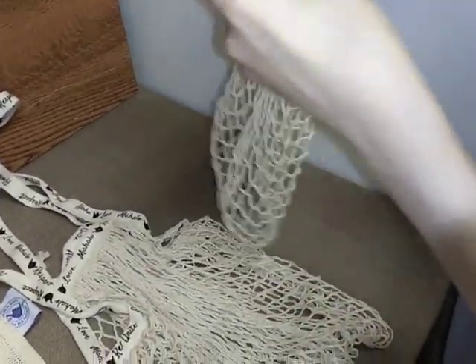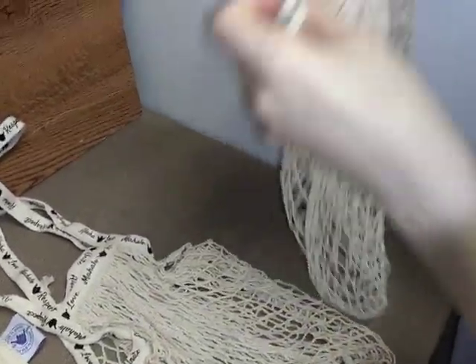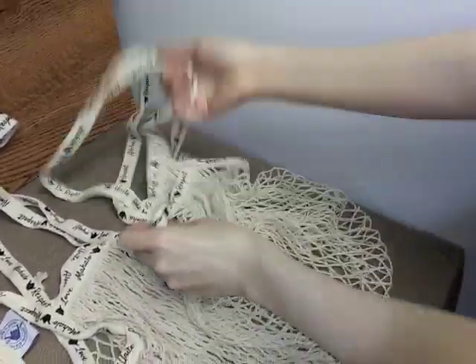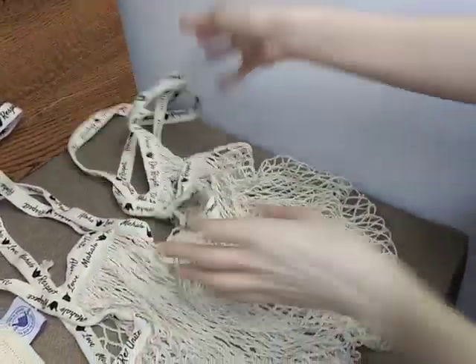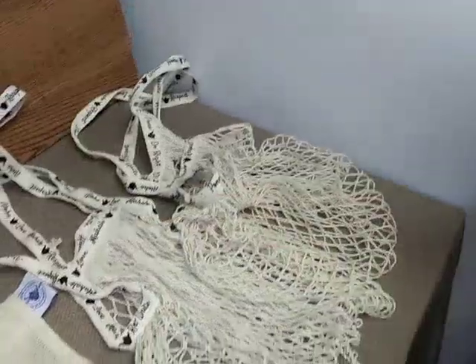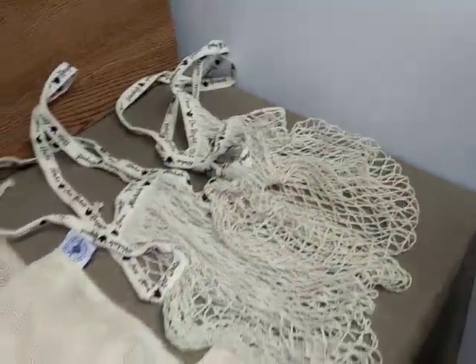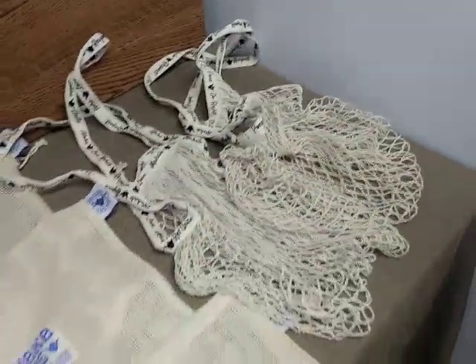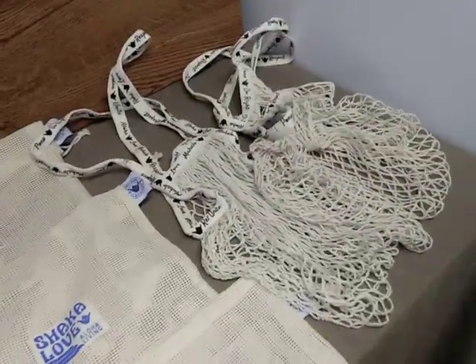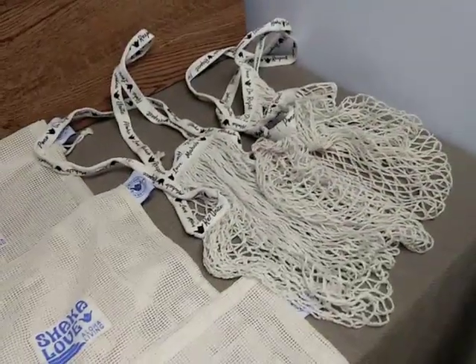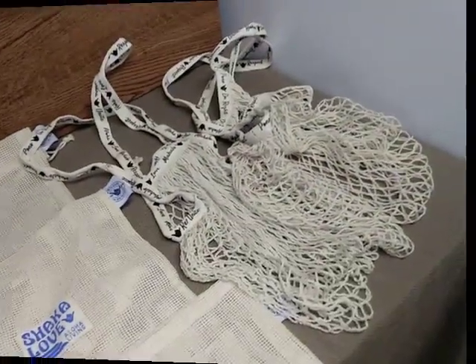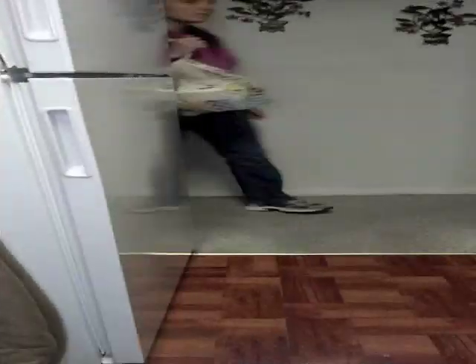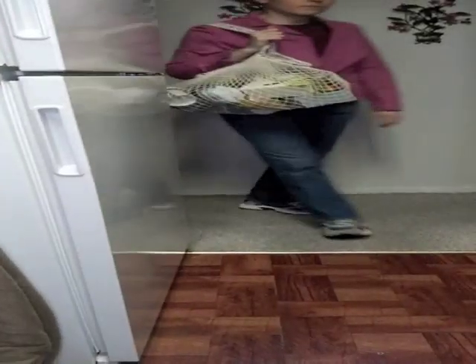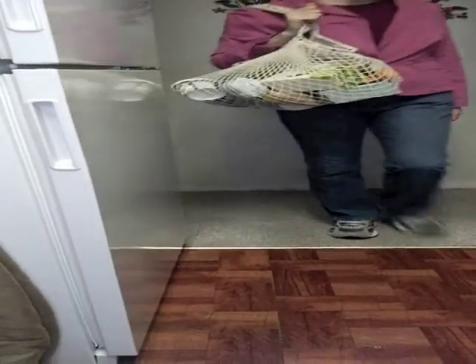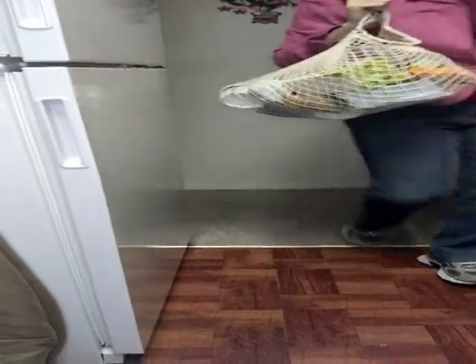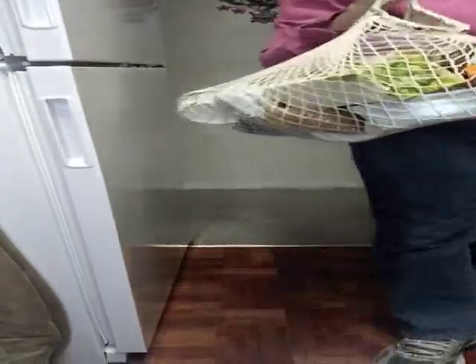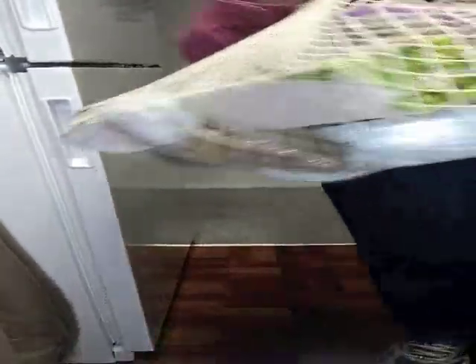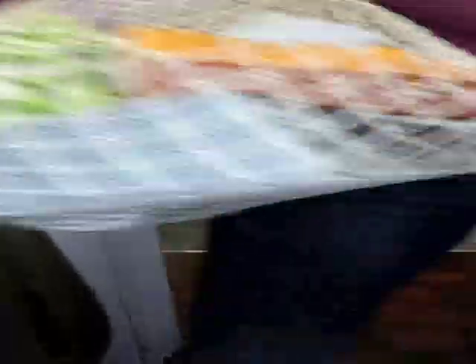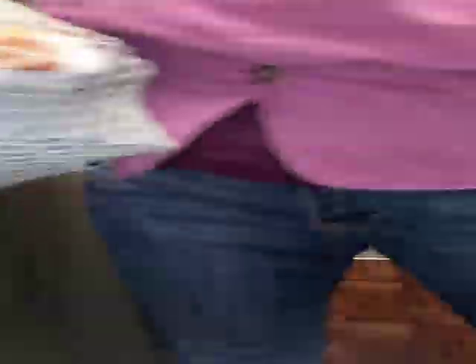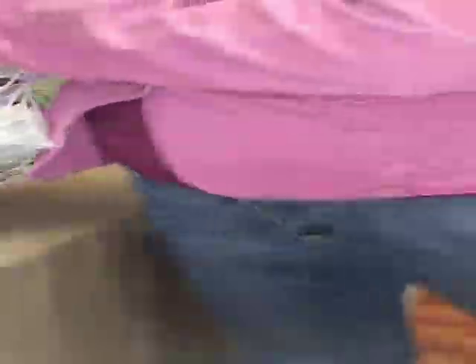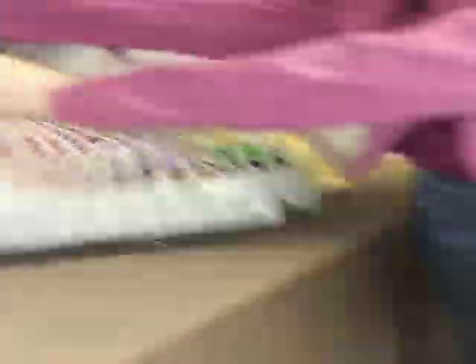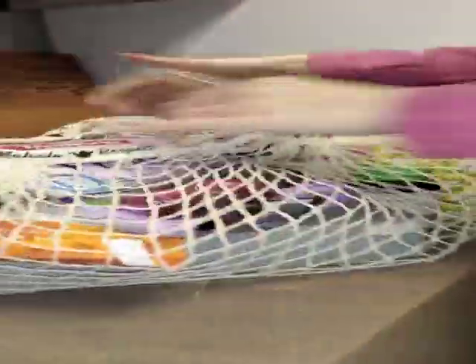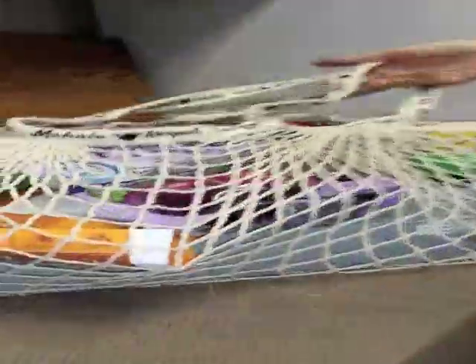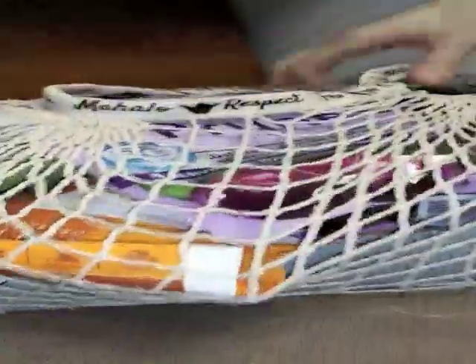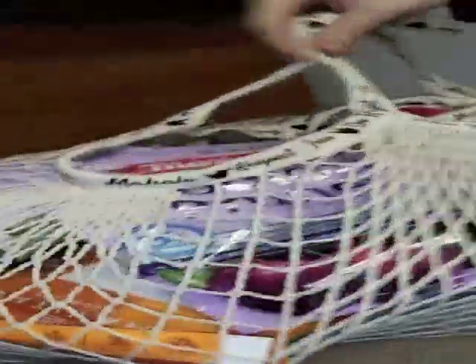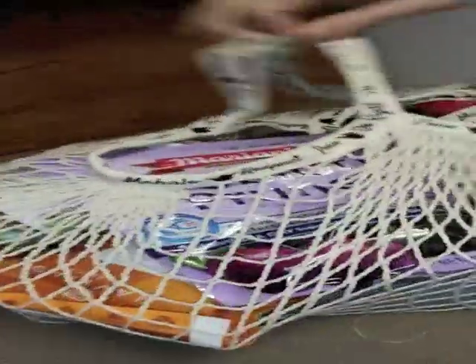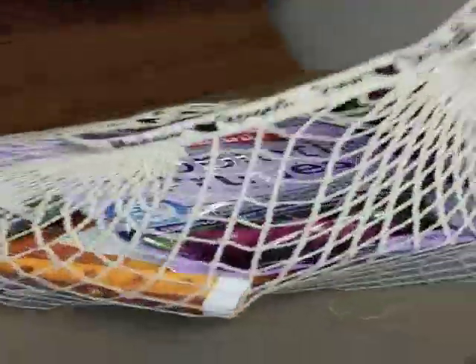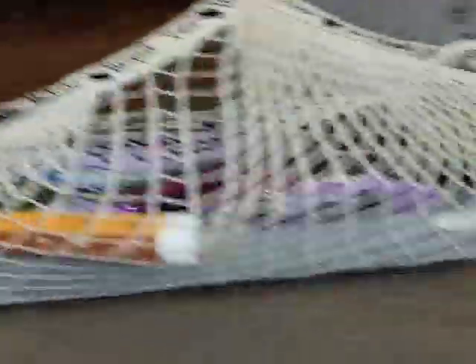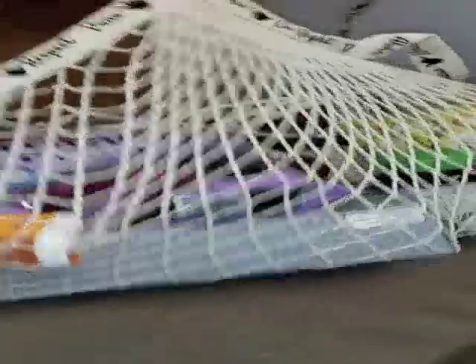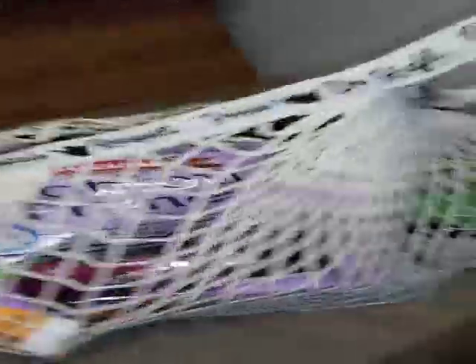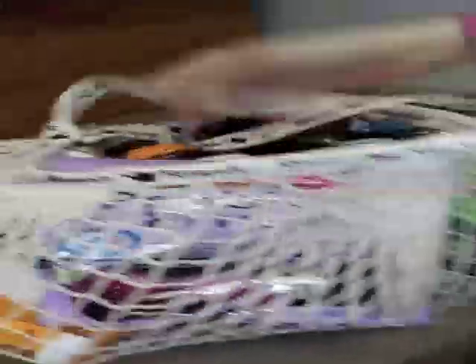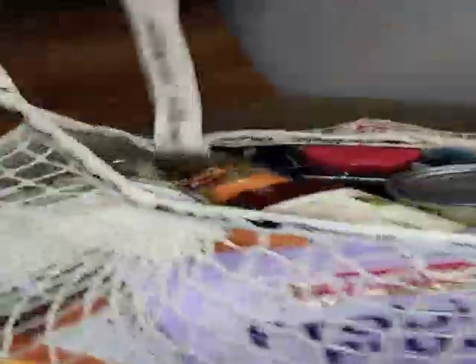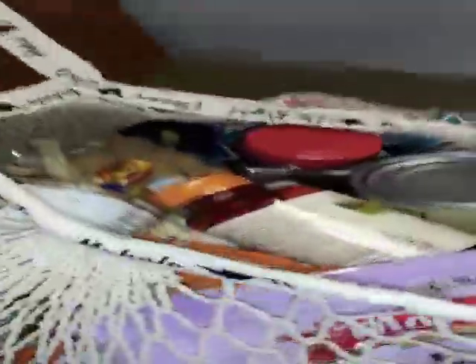Want to see how much they can hold? I'm going to the grocery store right now. I'm back from the grocery store and I got a large haul of groceries. And I'm not talking little items, I'm talking big heavy items.